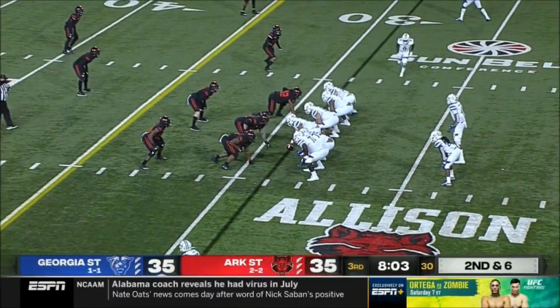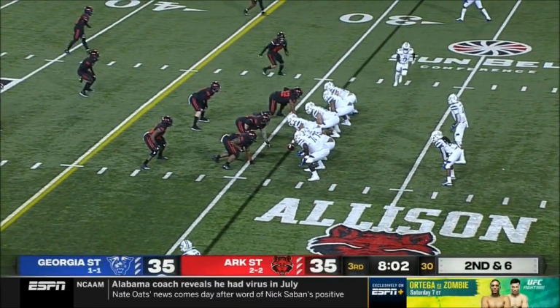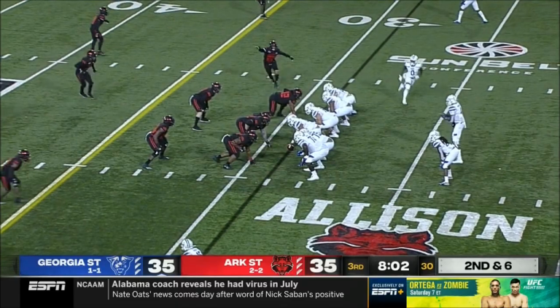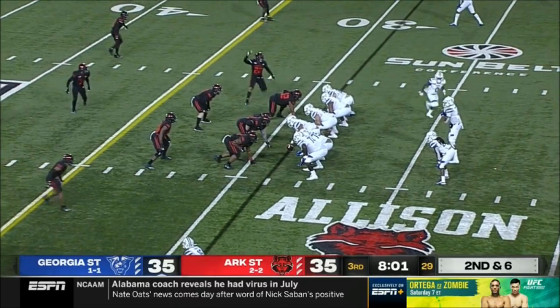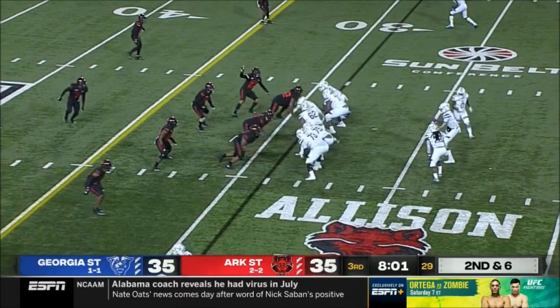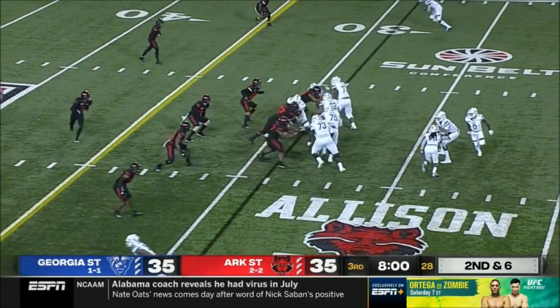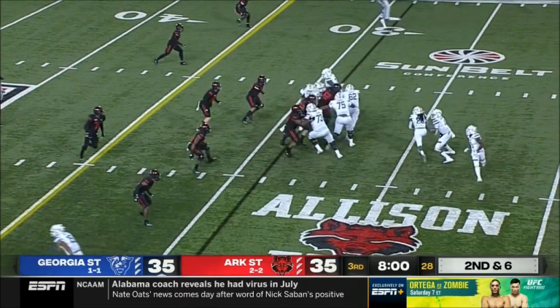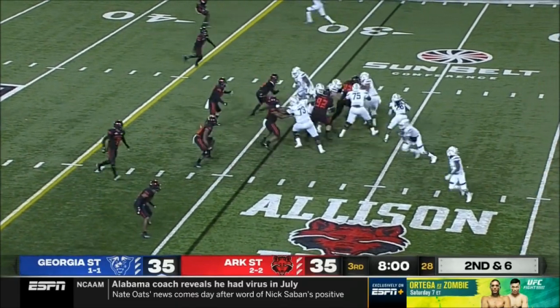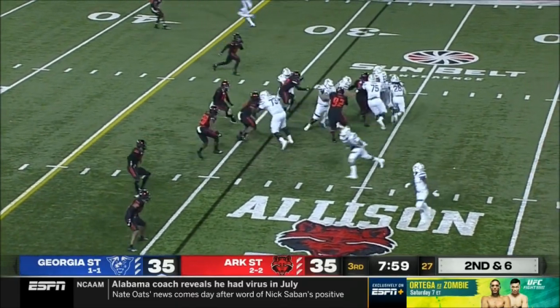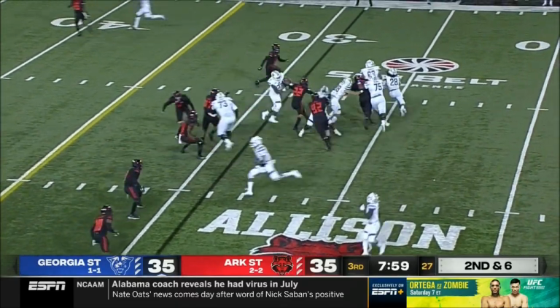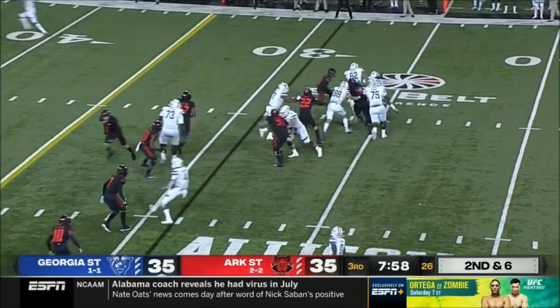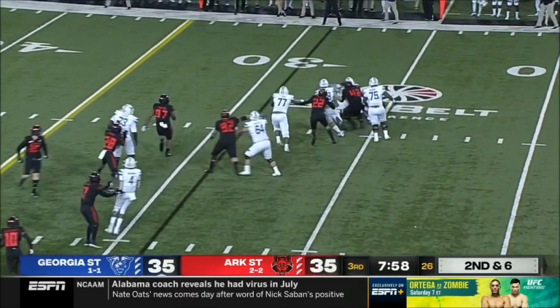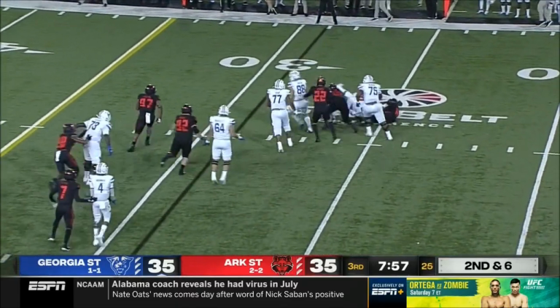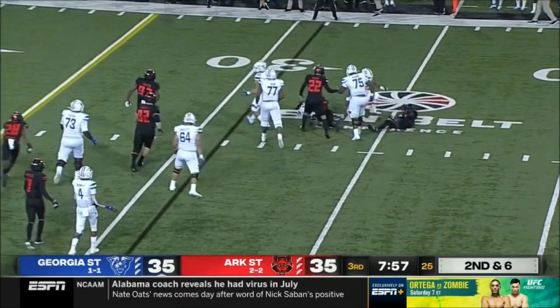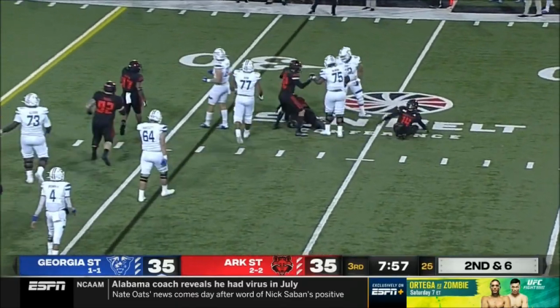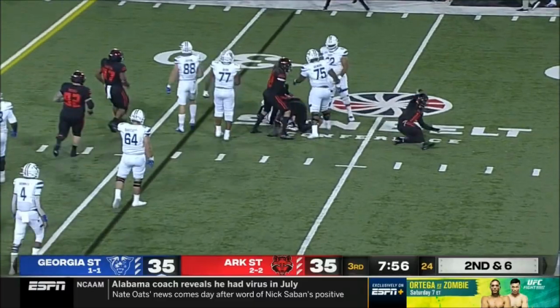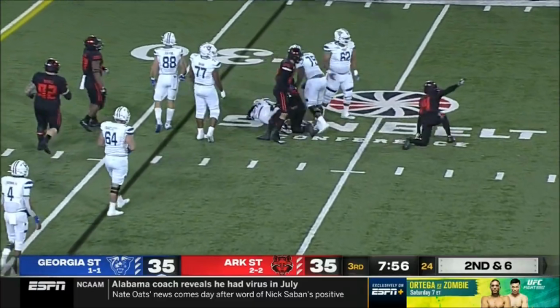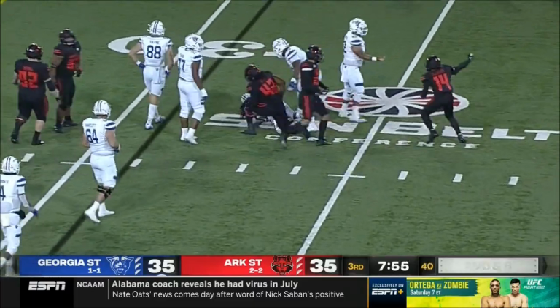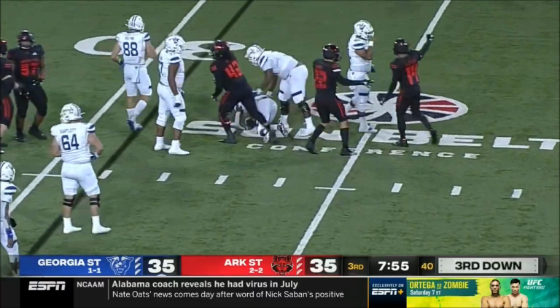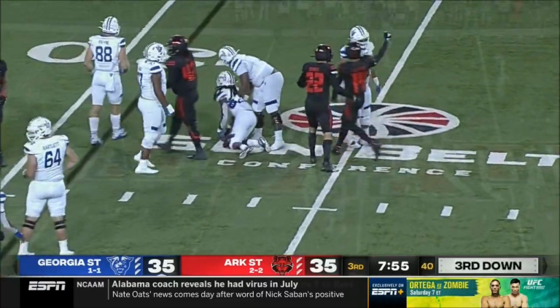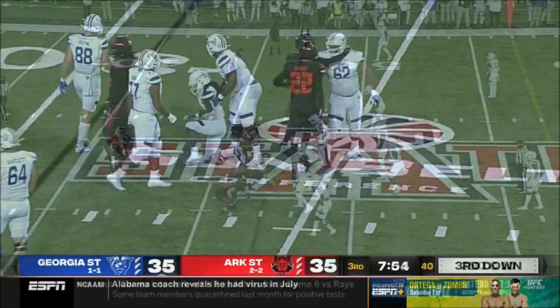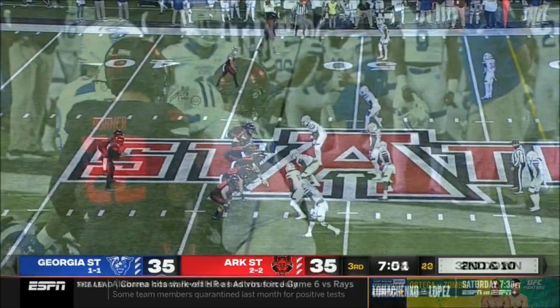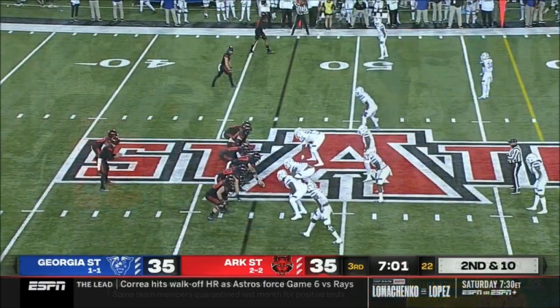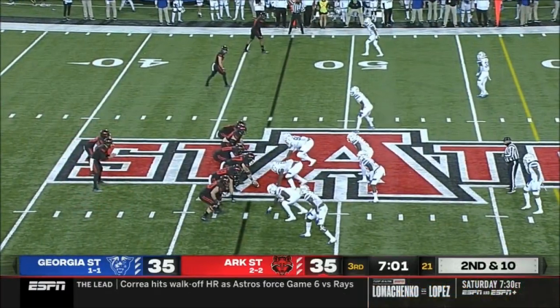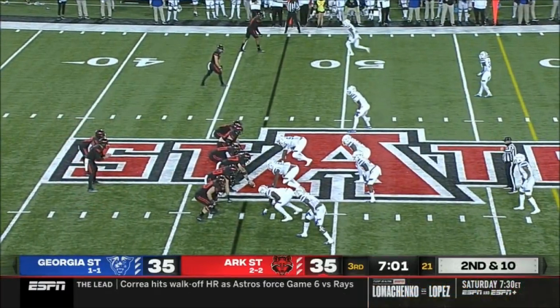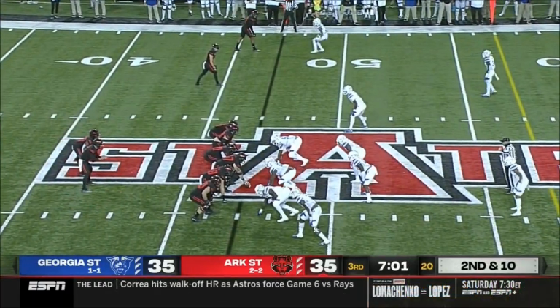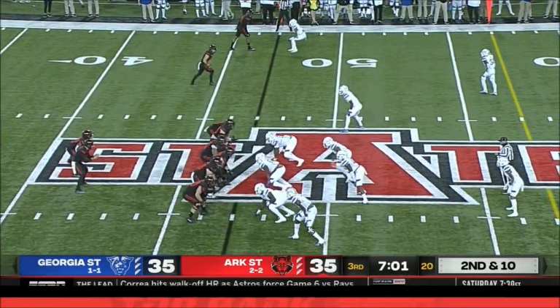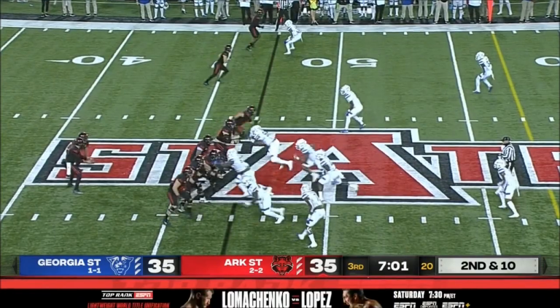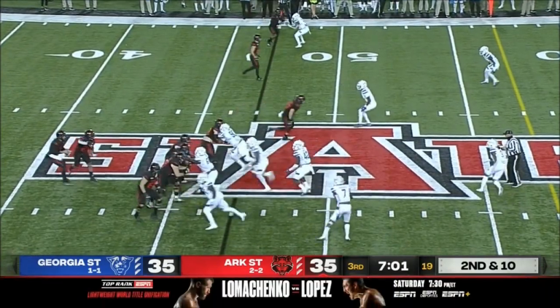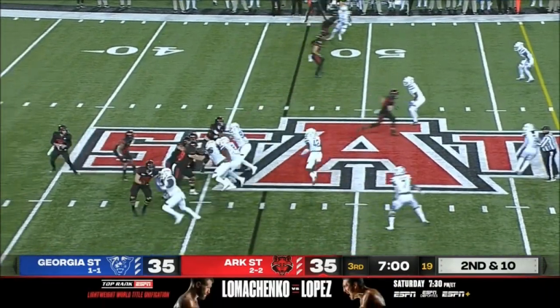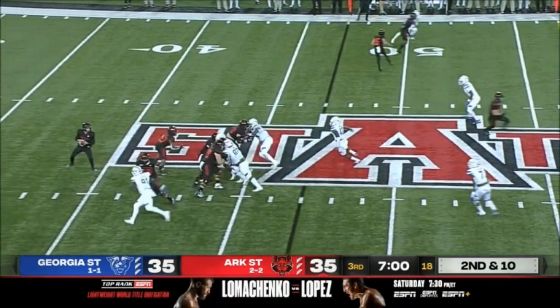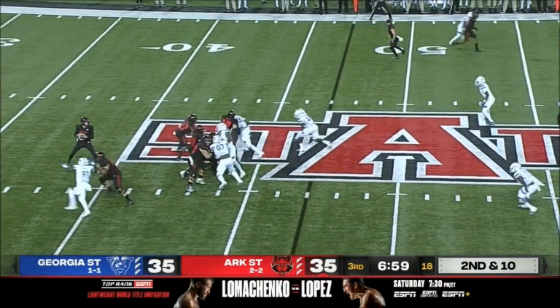Again a four, now second and six. Tempo again out of Georgia State — and again it's Page off the right side. Nothing doing, good tackle for loss on the play. Isaiah Zubicki in the backfield for Arkansas State.